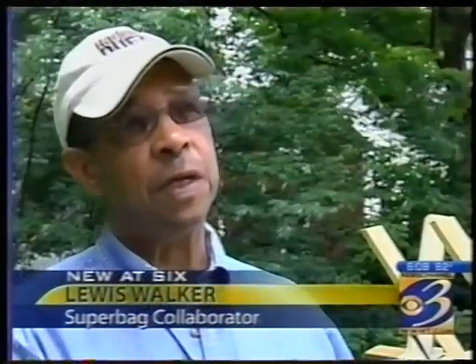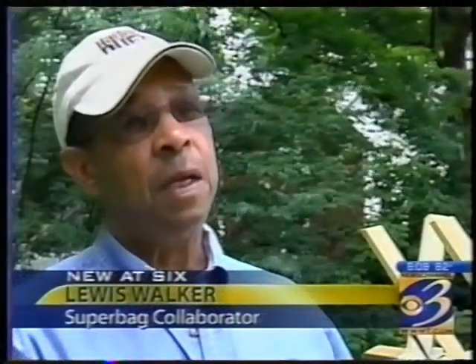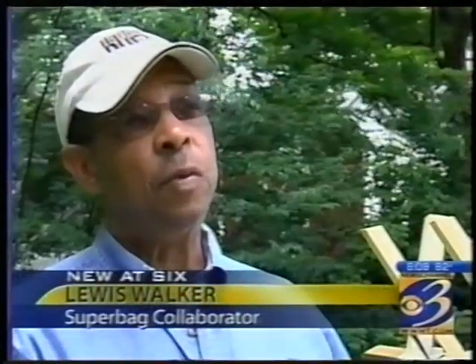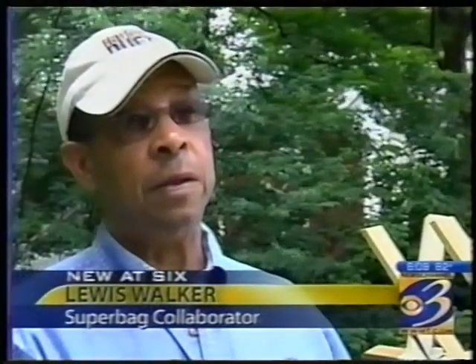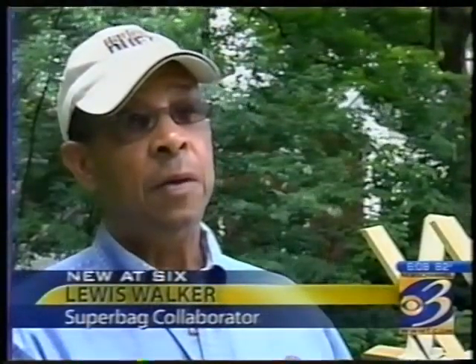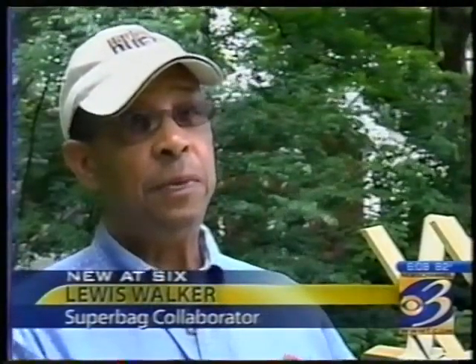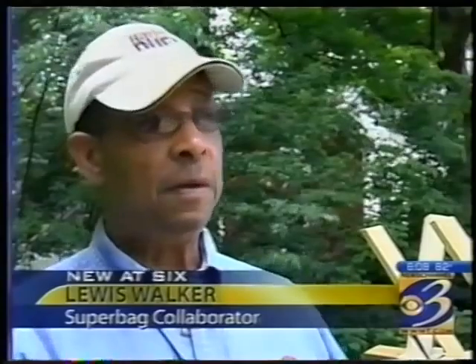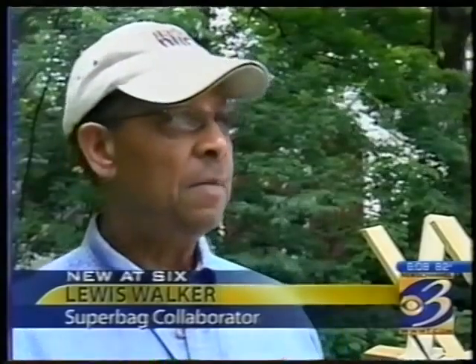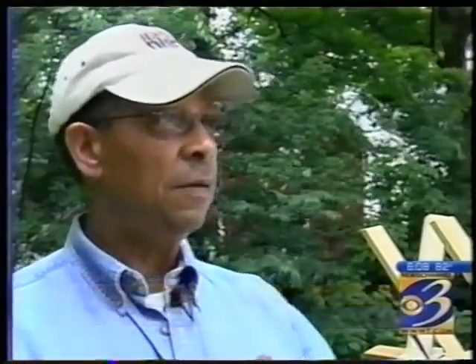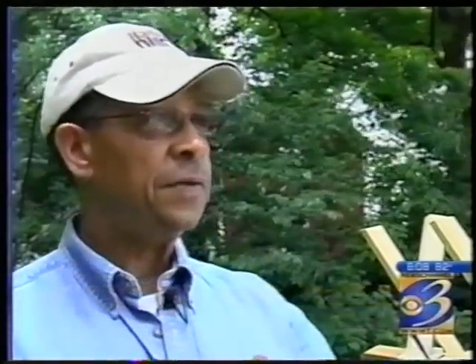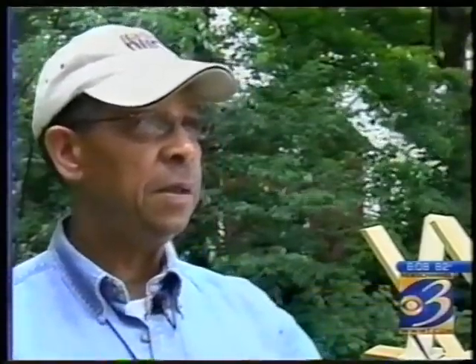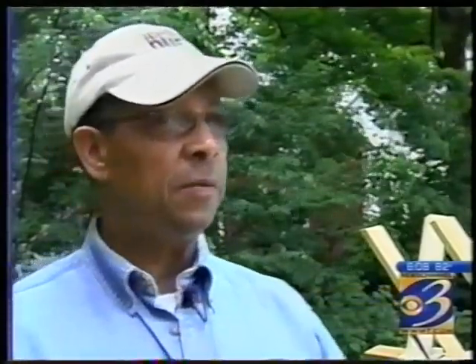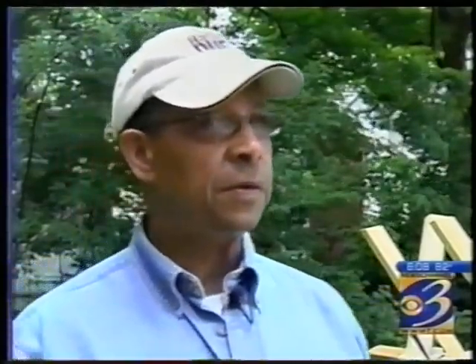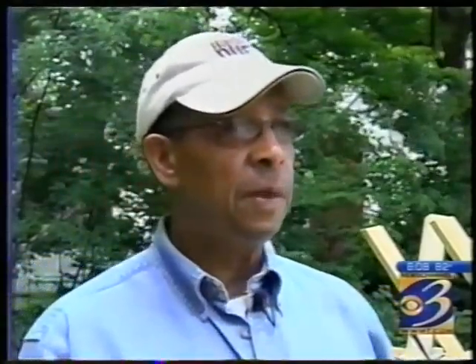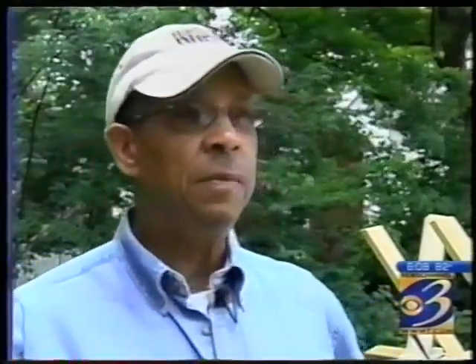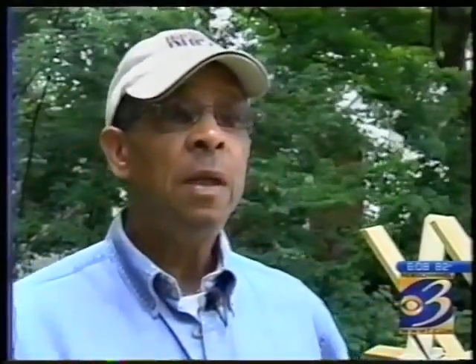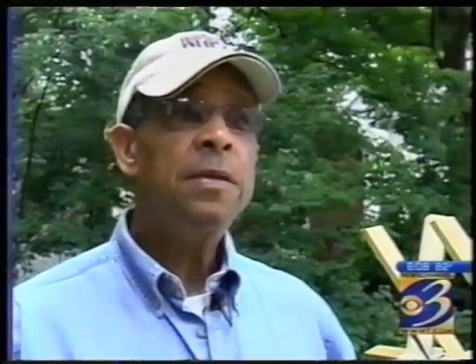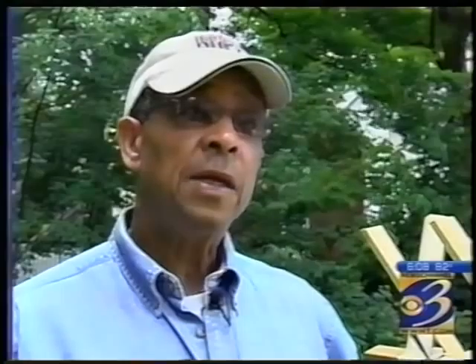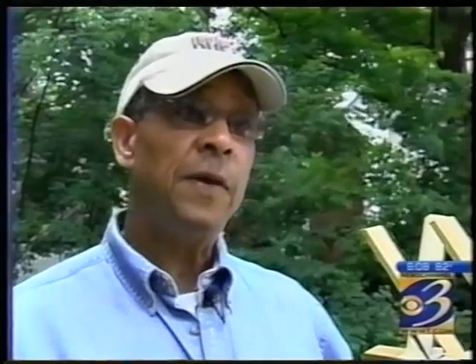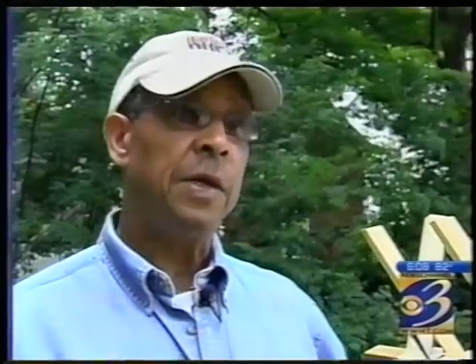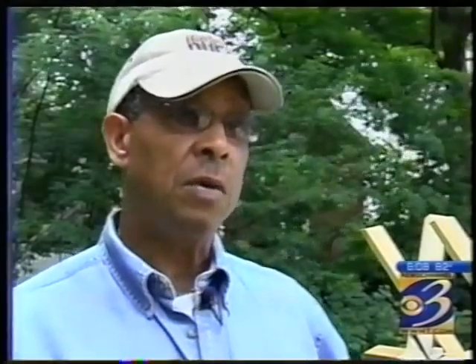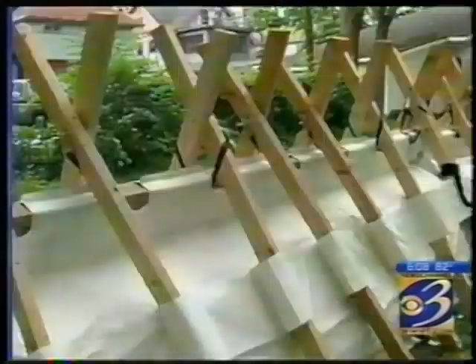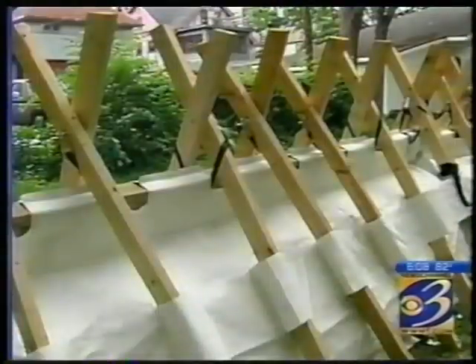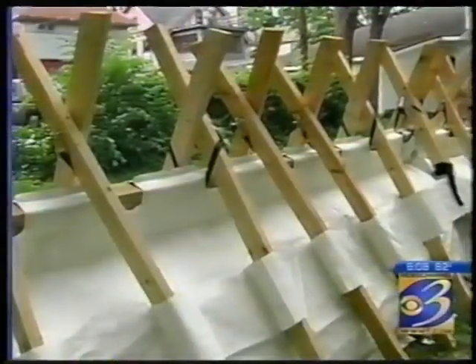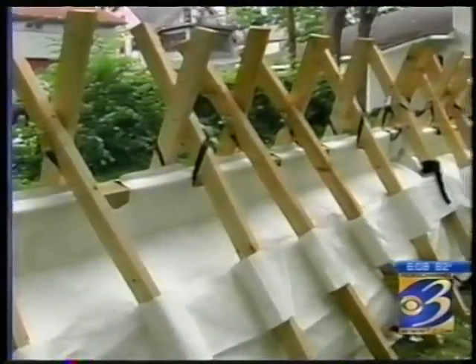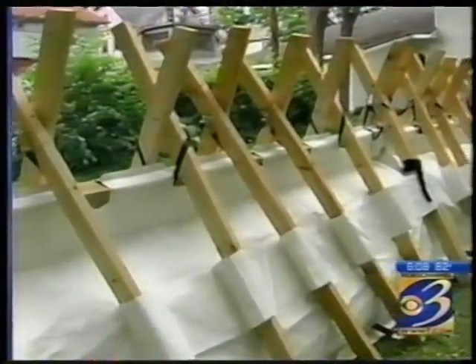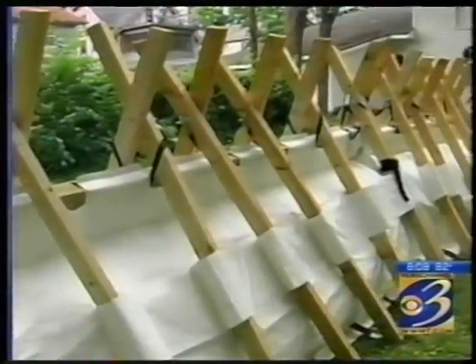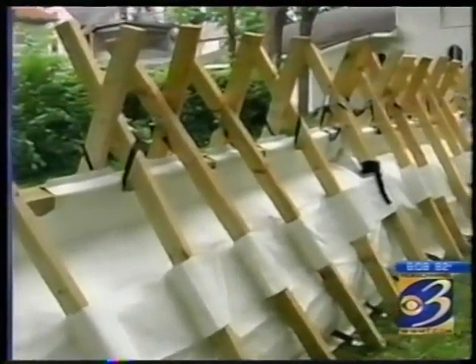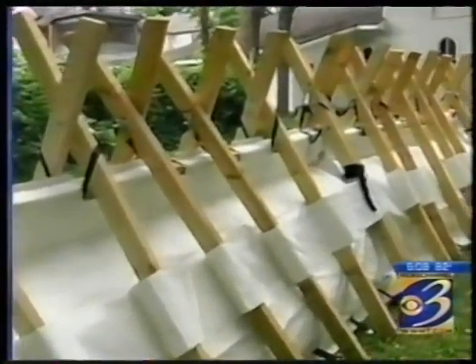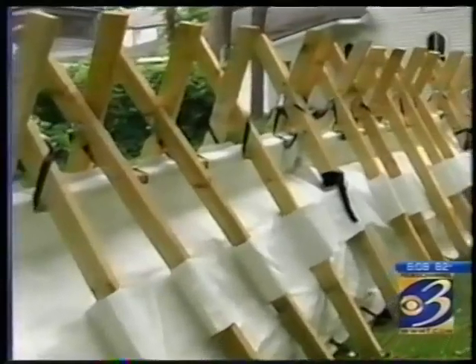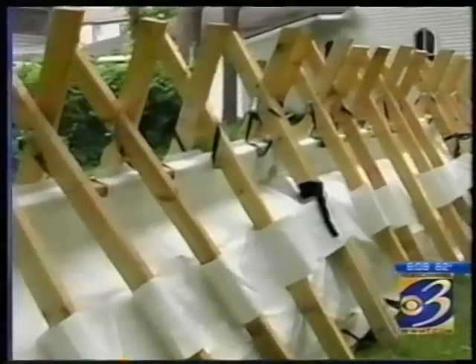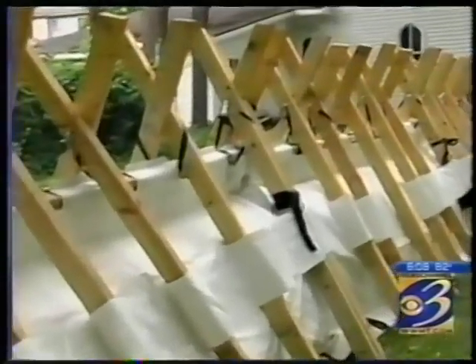It goes up even quicker. We can put a mile of this with a crew of maybe 20 men in something like 25 to 30 hours. And James Jackson says his bag can be scaled to any size to suit the conditions.